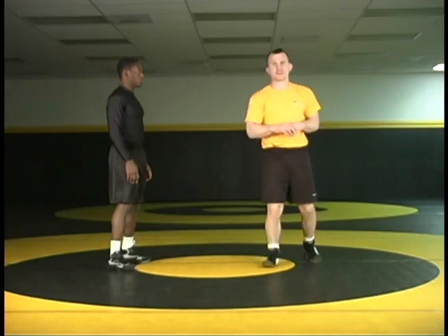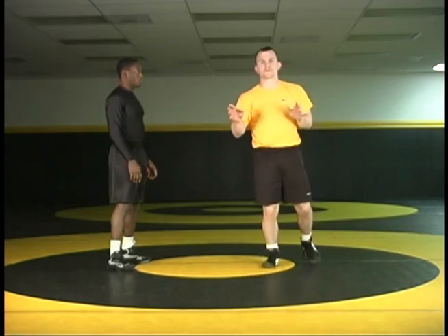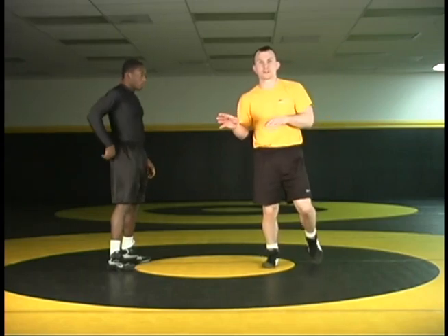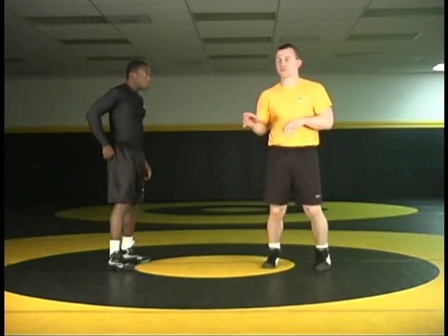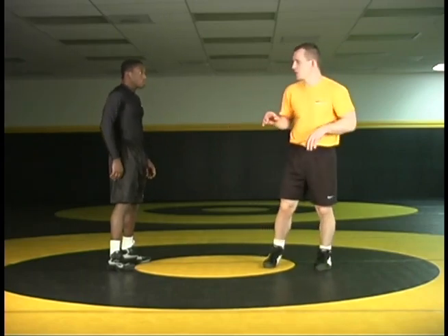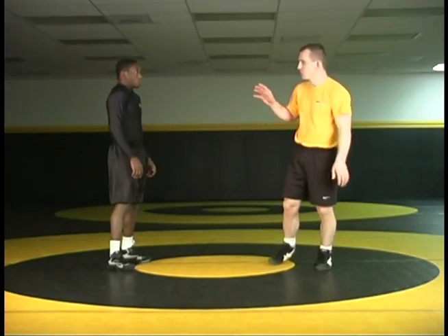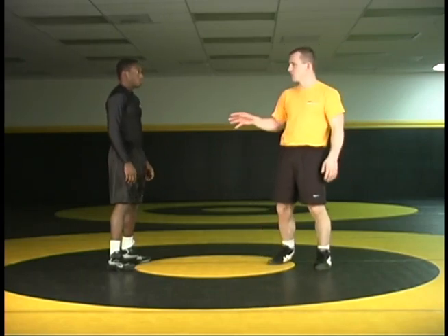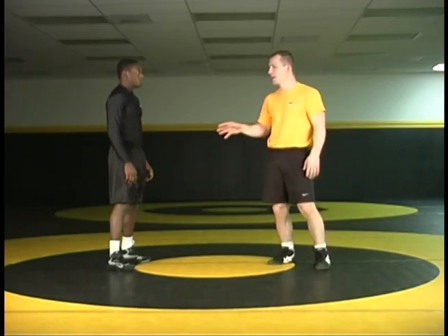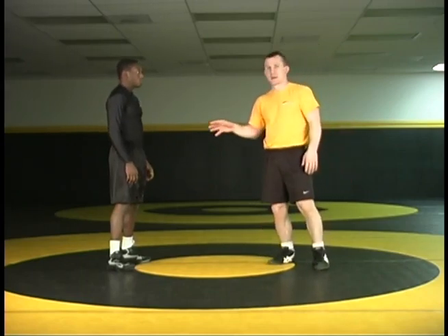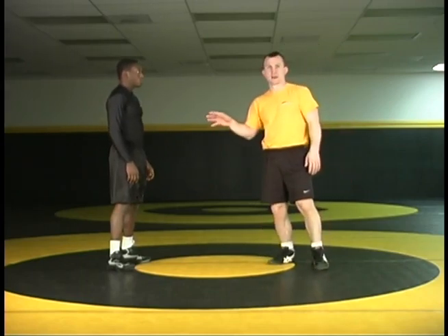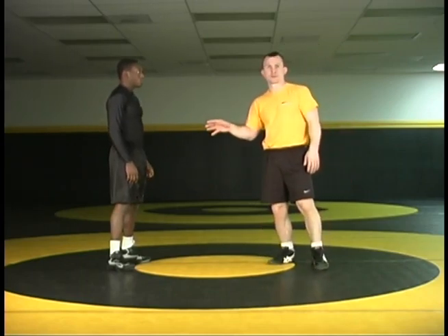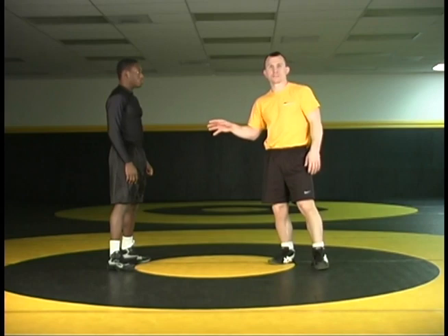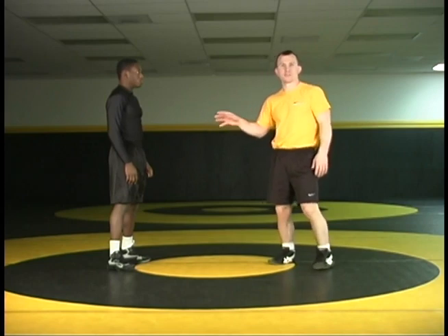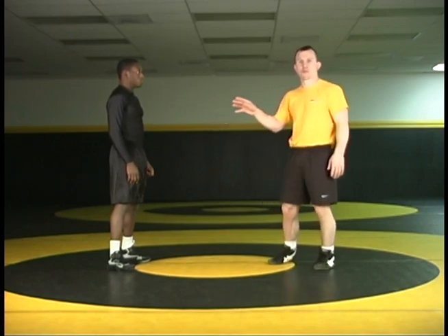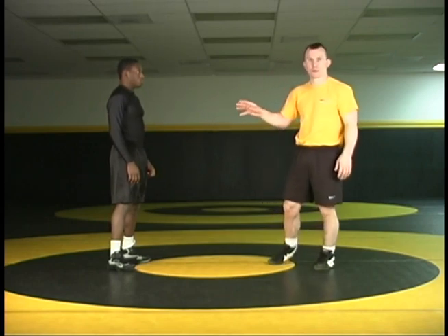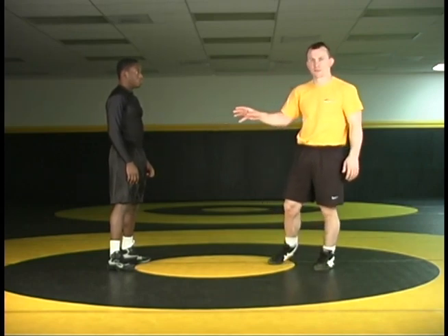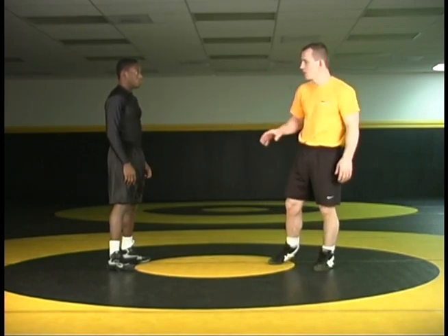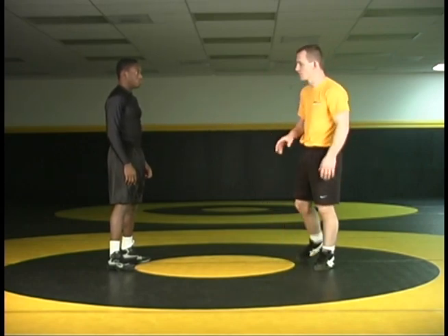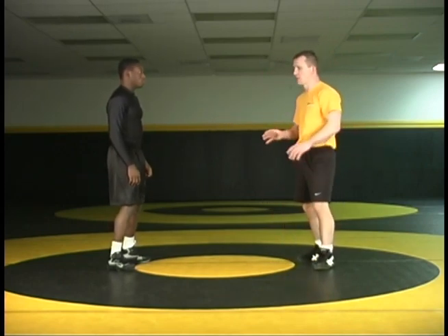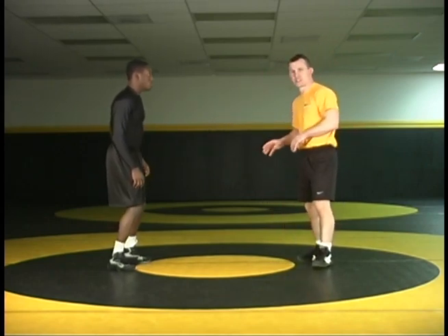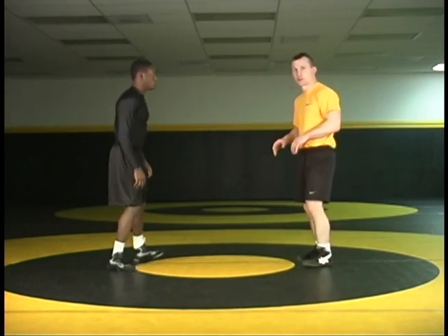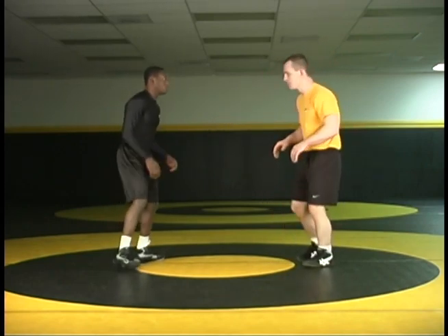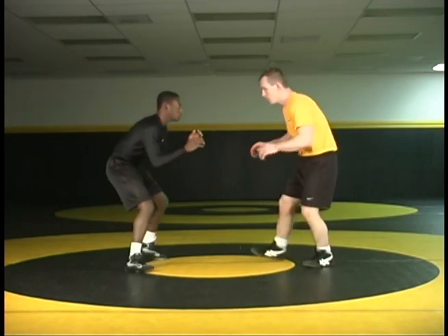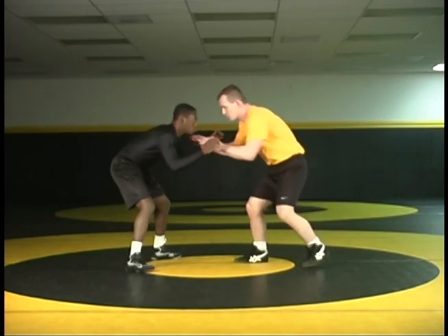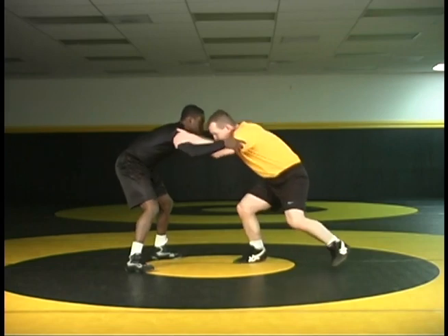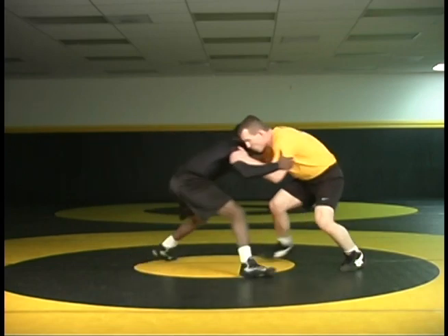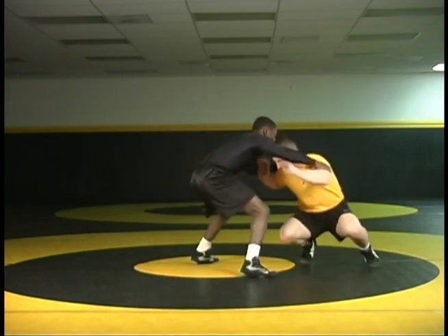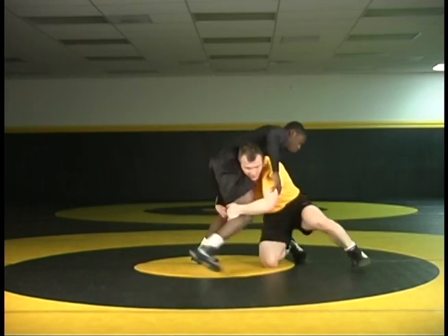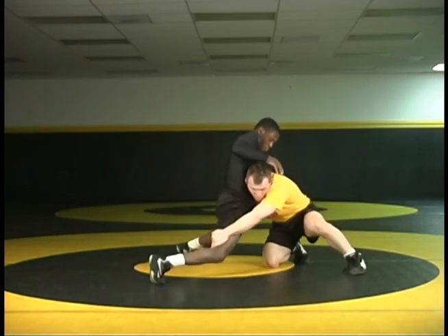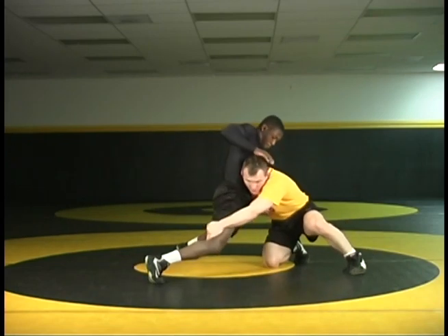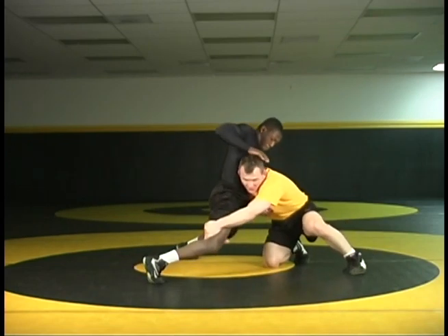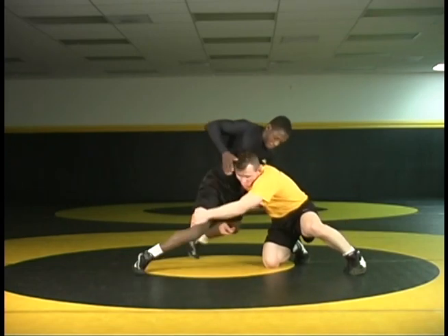Let's use our various setups that we've learned already to get to our double leg and counter the sprawl once again, this time when our opponent attempts to get an angle on us by changing to a single leg. Using a tricep pull, I attack my double, and my opponent begins to sprawl.